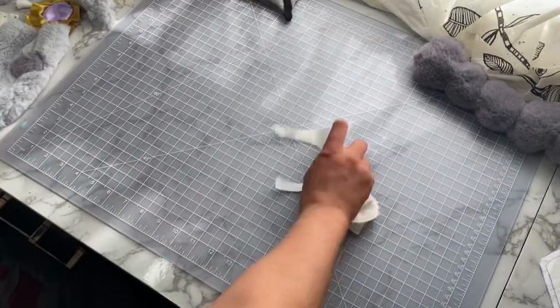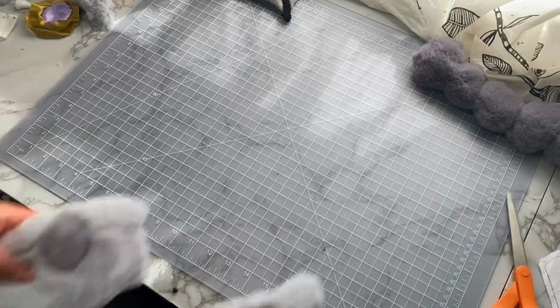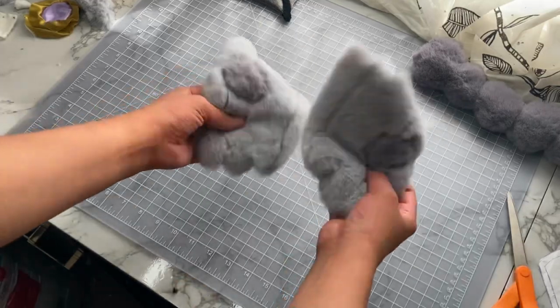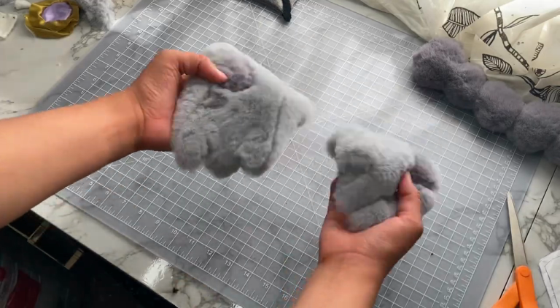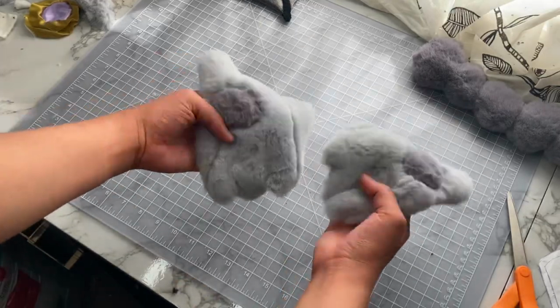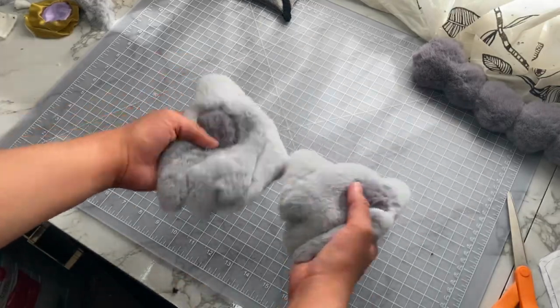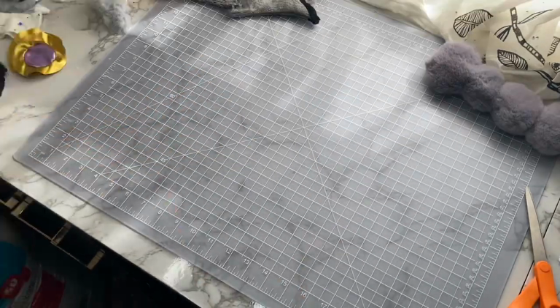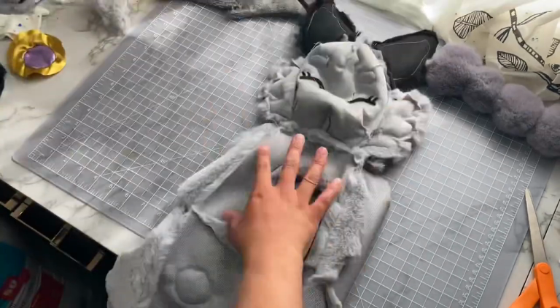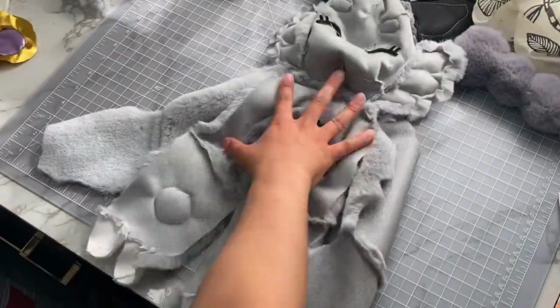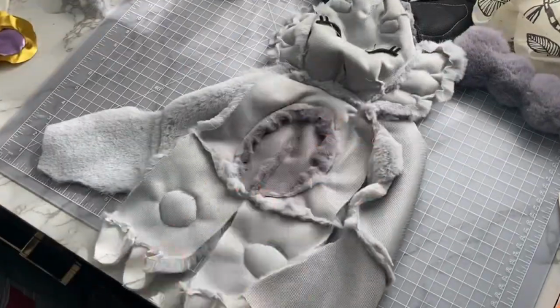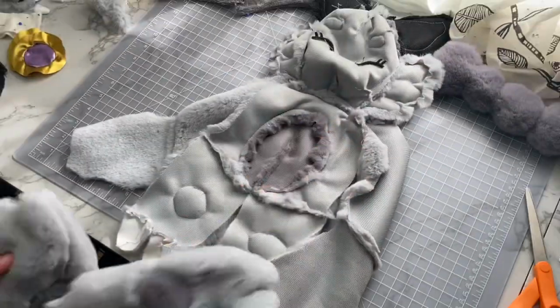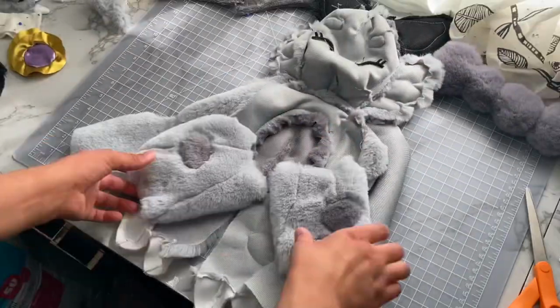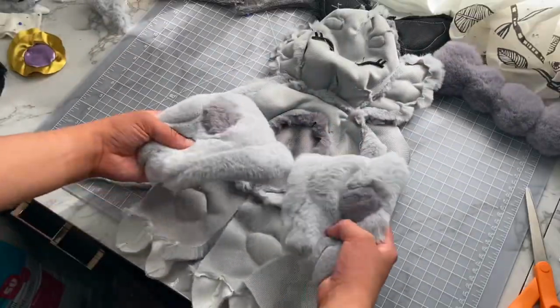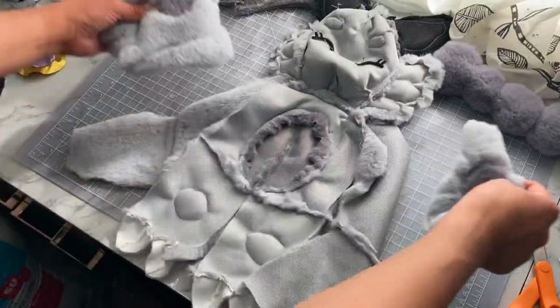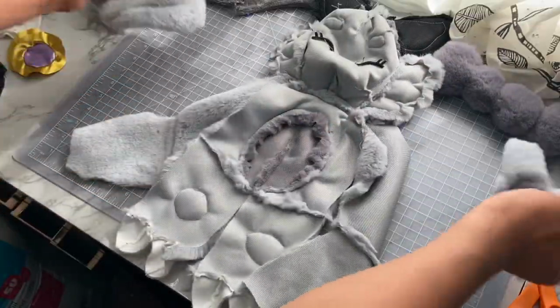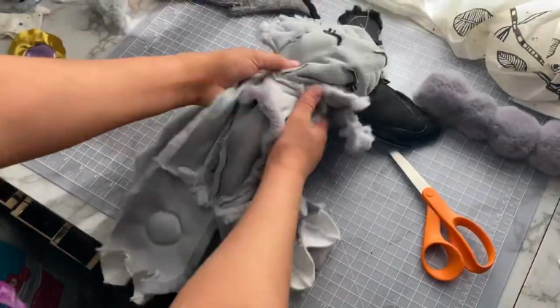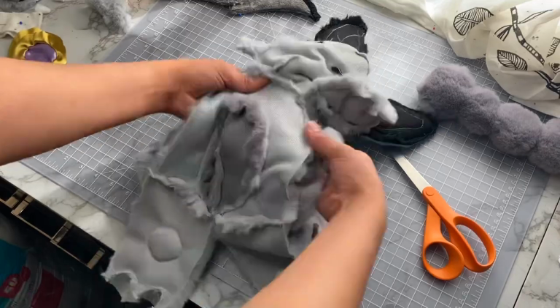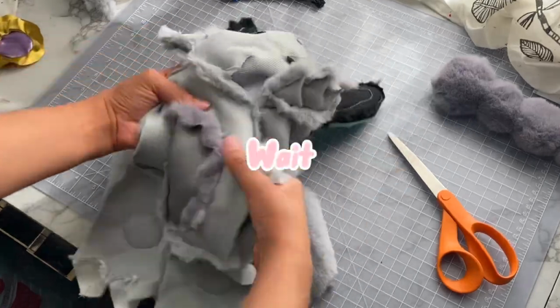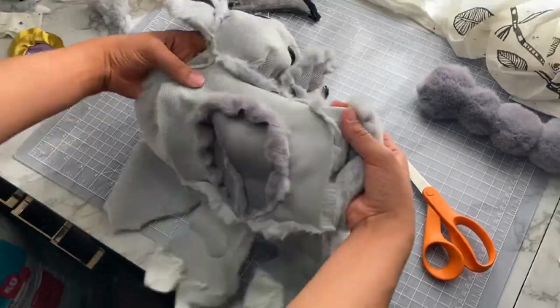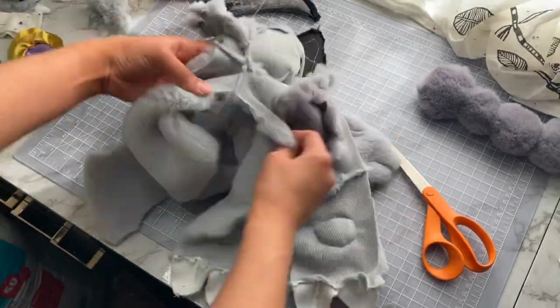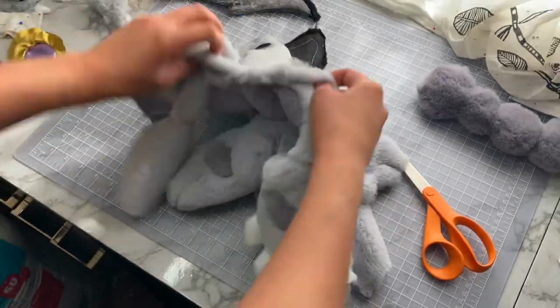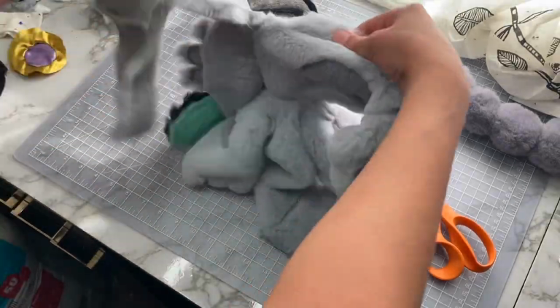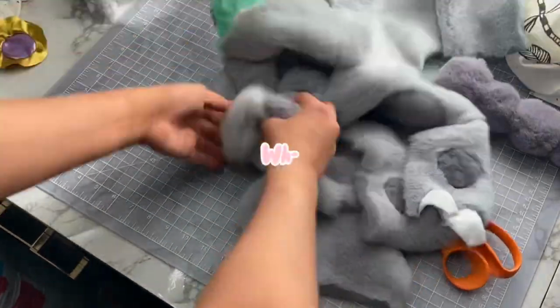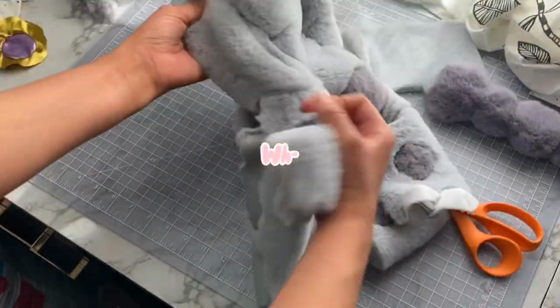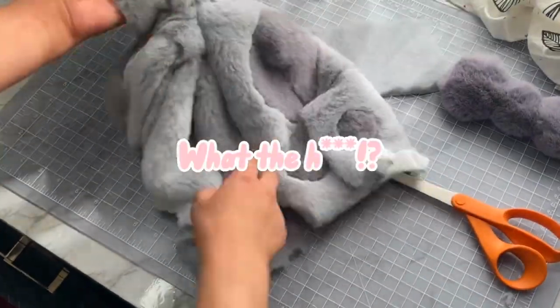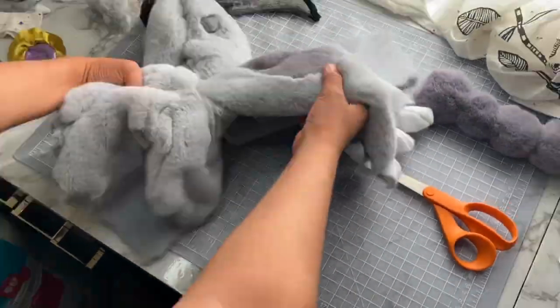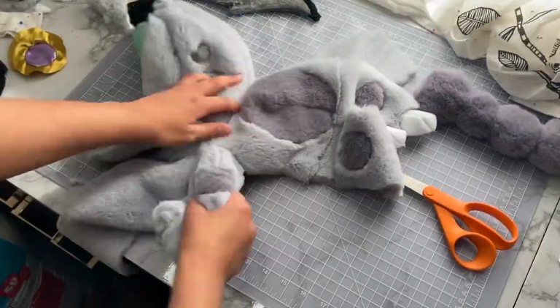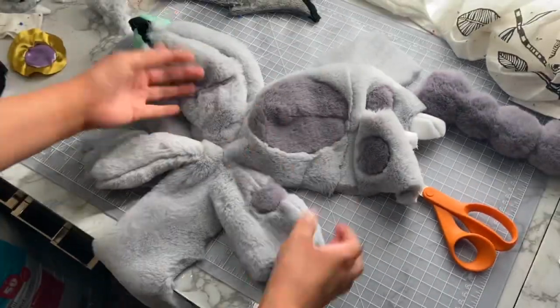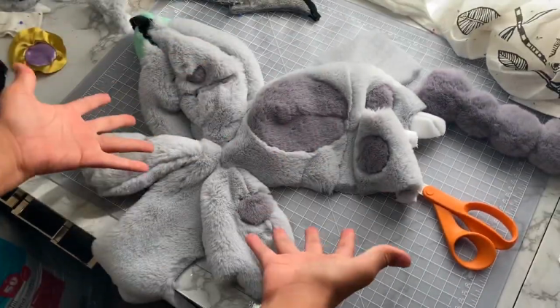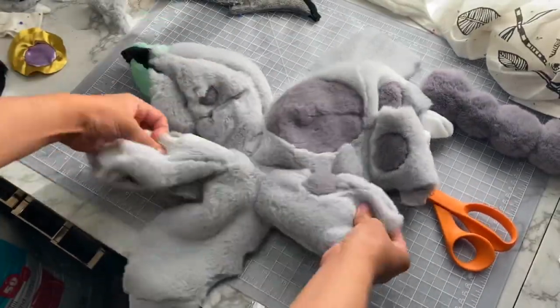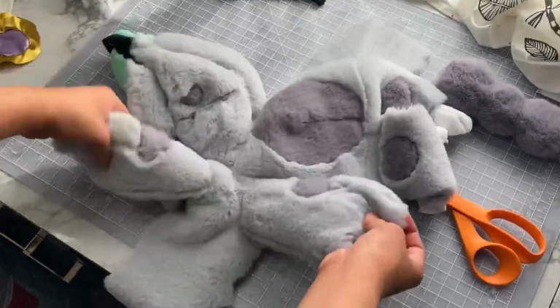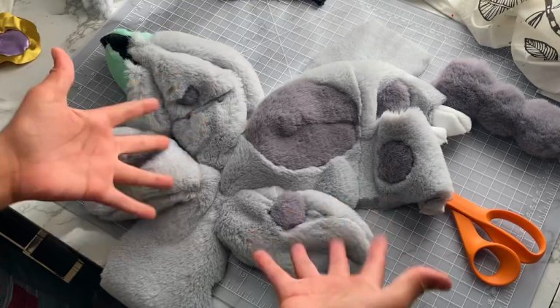The next step was to sew on the arms, and I wasn't worried in the slightest. I just squished them on and... wait, where's the other arm? What the hell? How did I sew an arm on the back of the head?